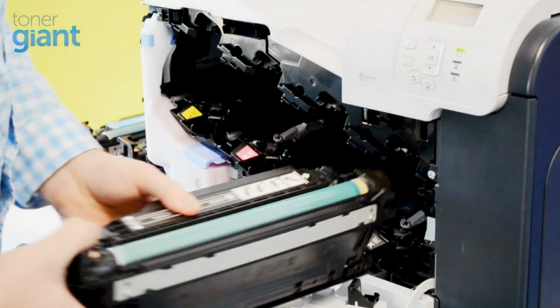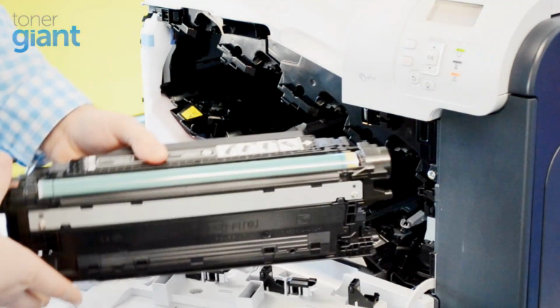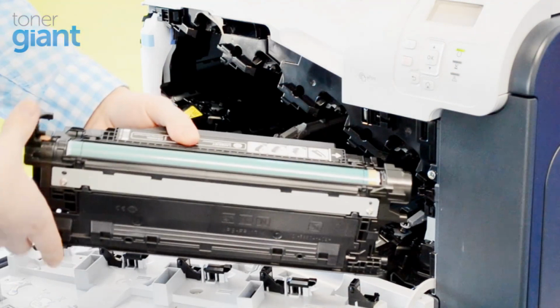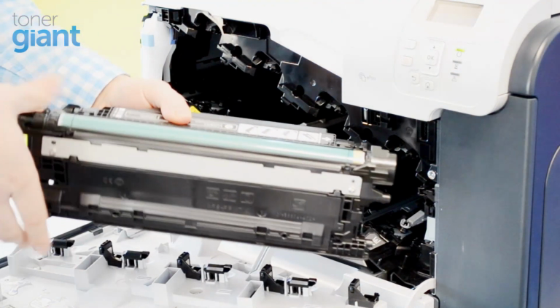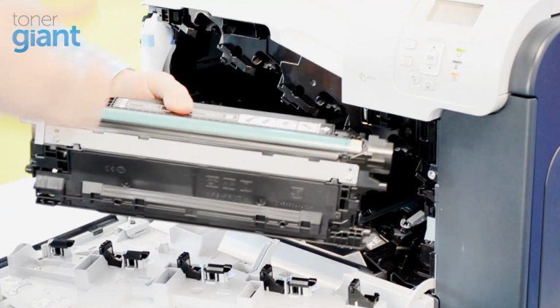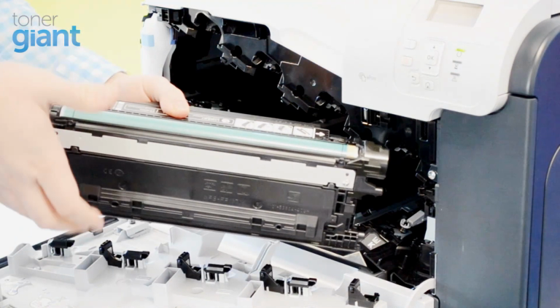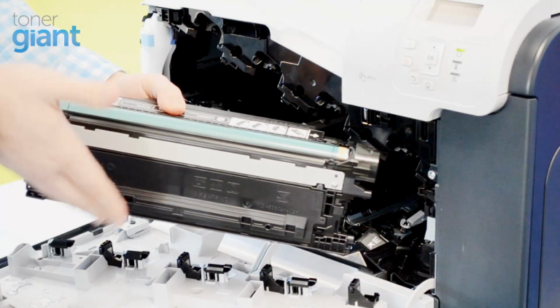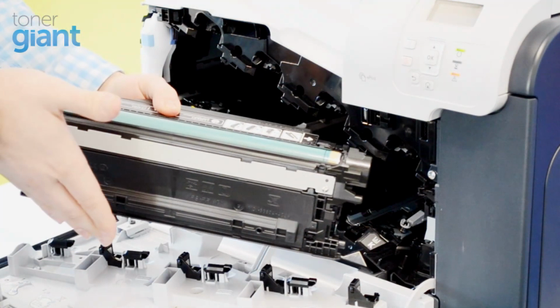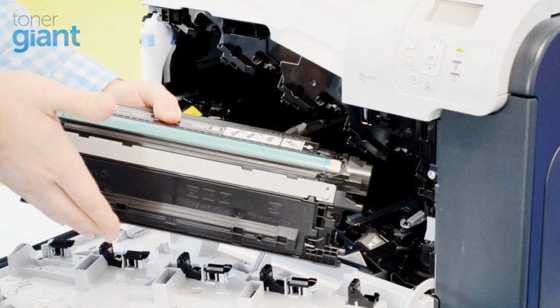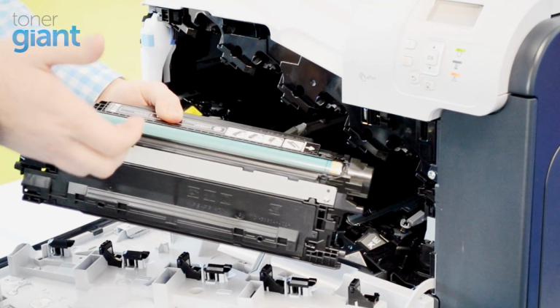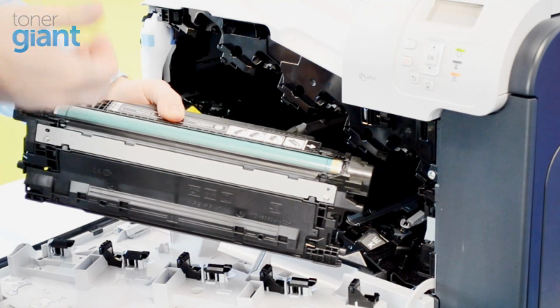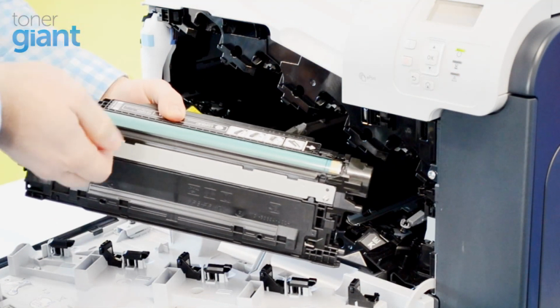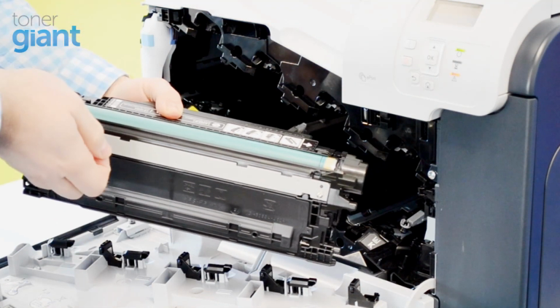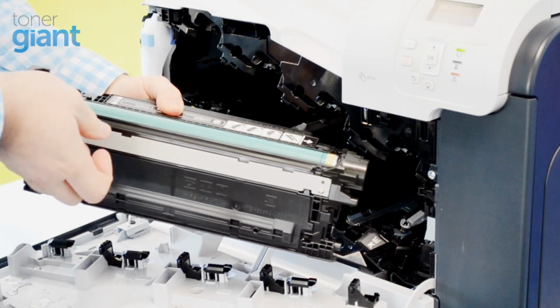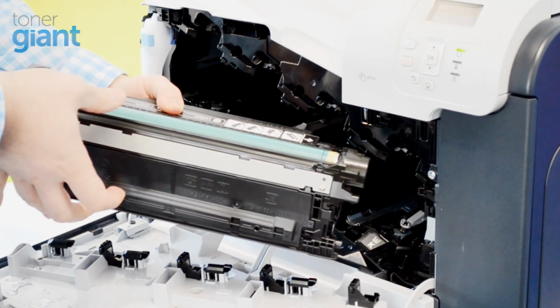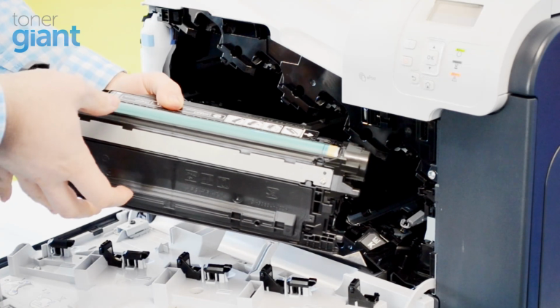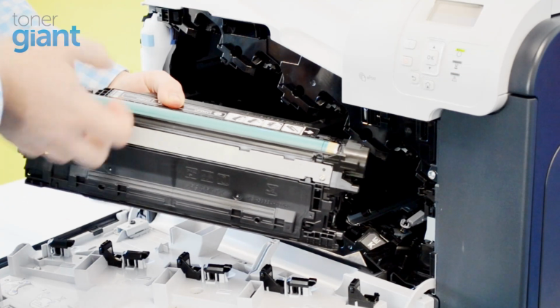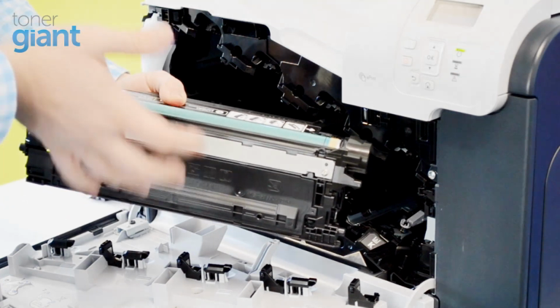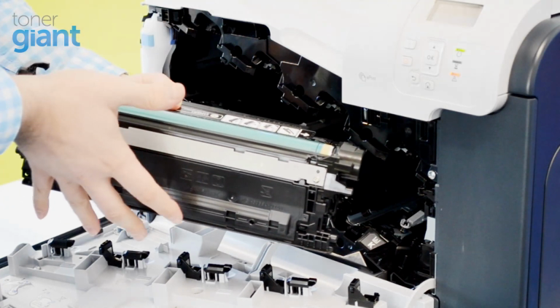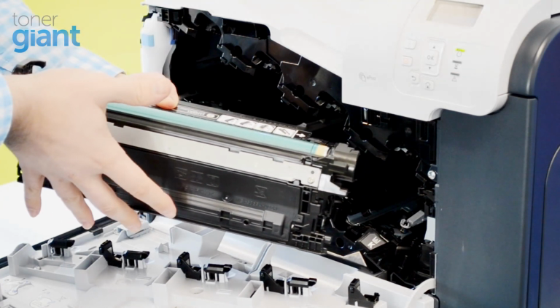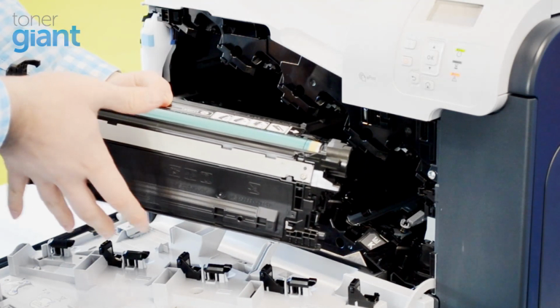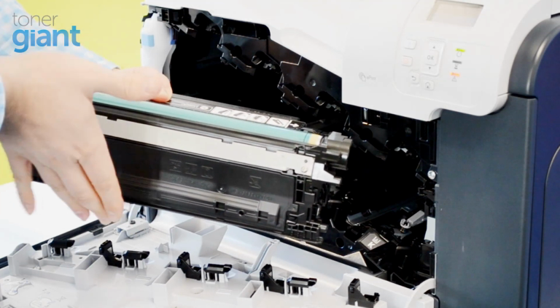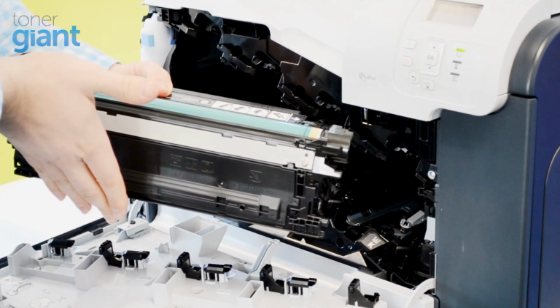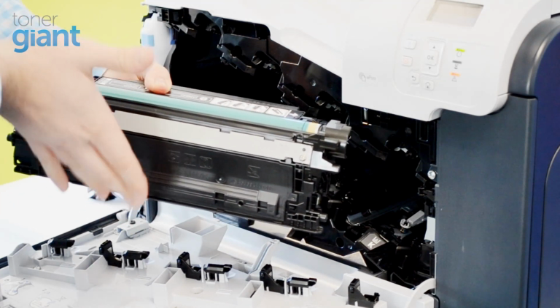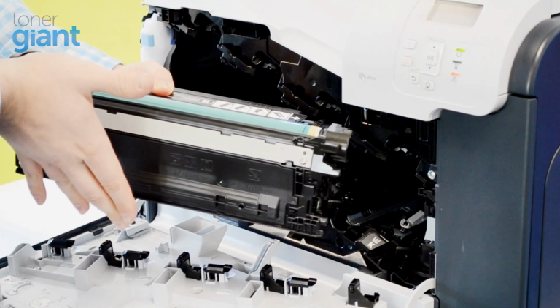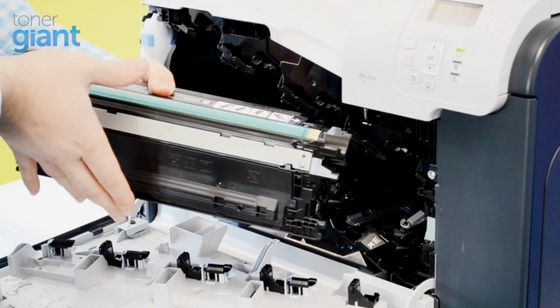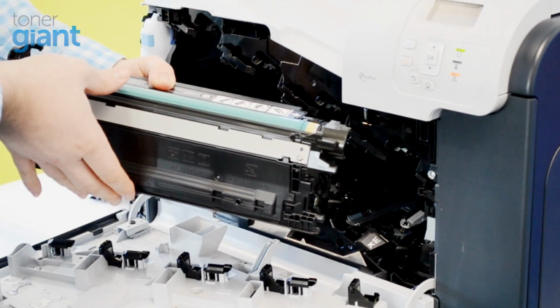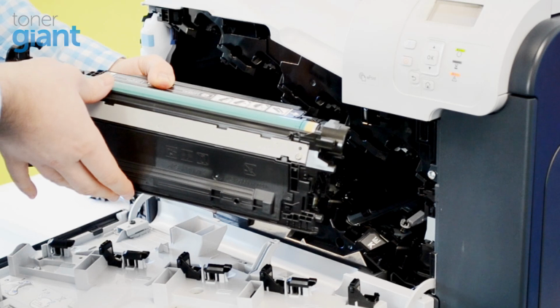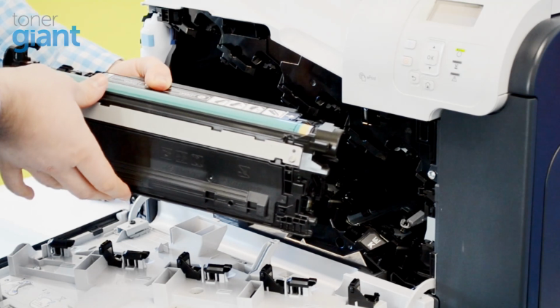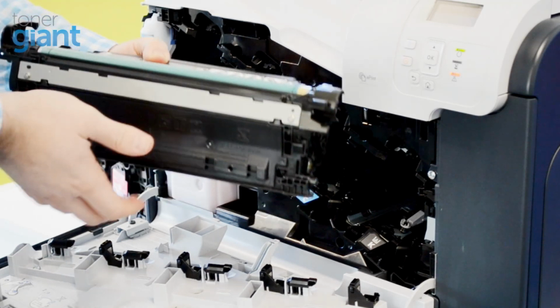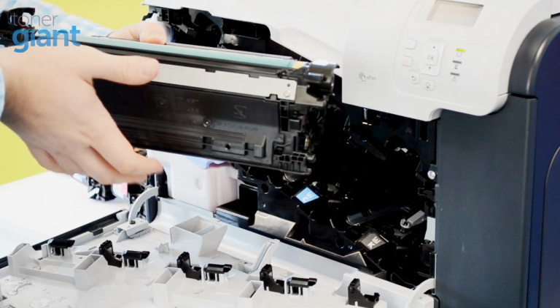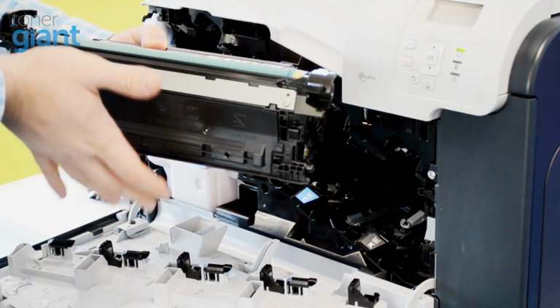The next step of this process is to remove your drum unit. With this particular printer the drum unit is actually built into the cartridge, but you may have a printer that hasn't, so the best thing to do next is to remove your drum unit separately.